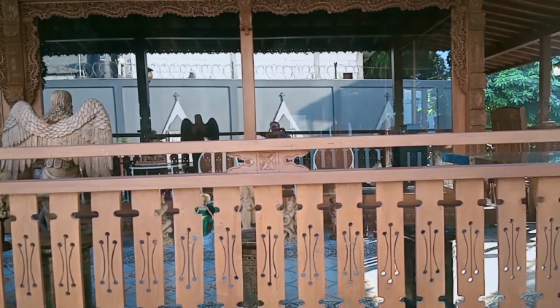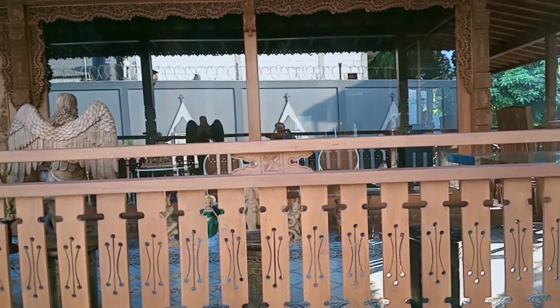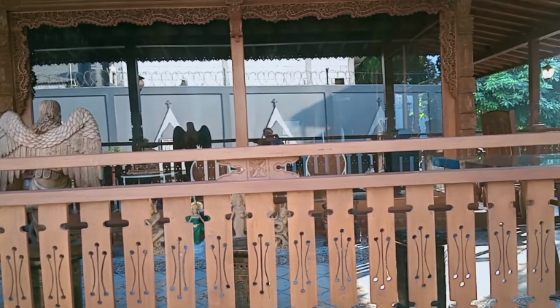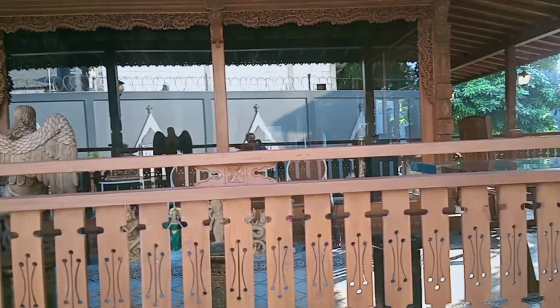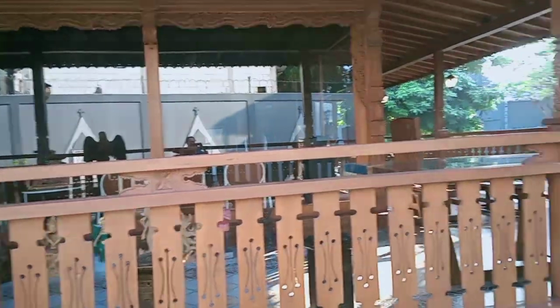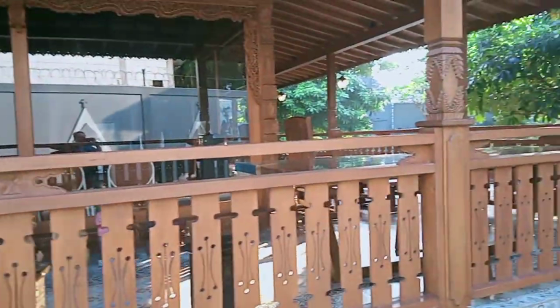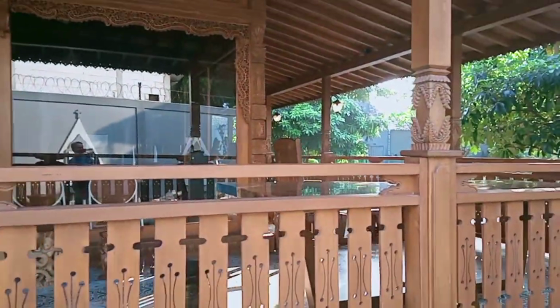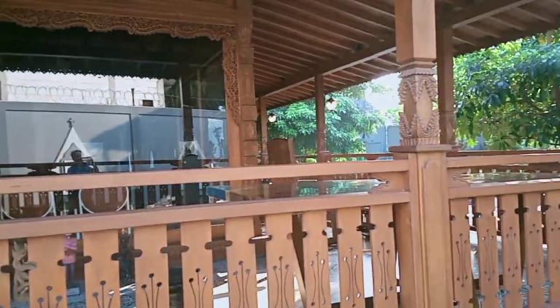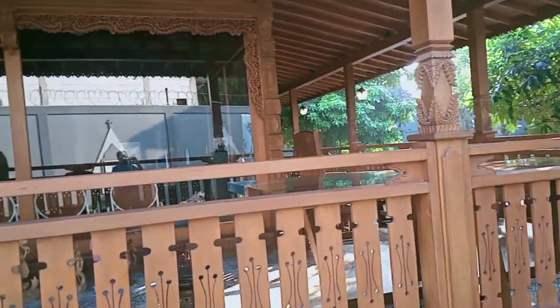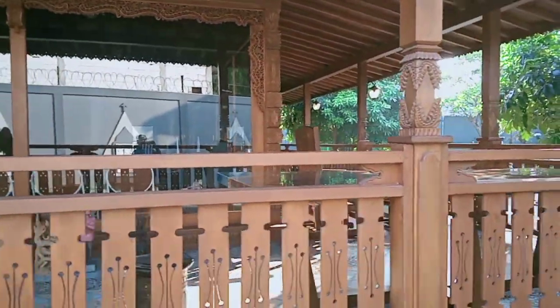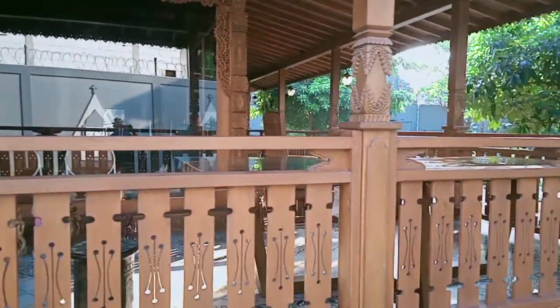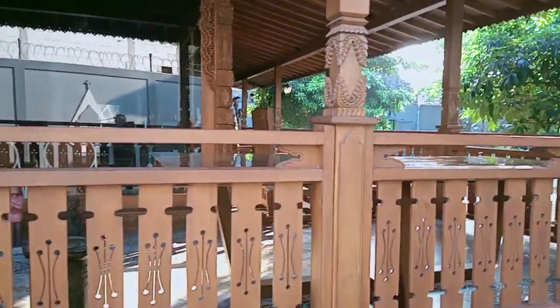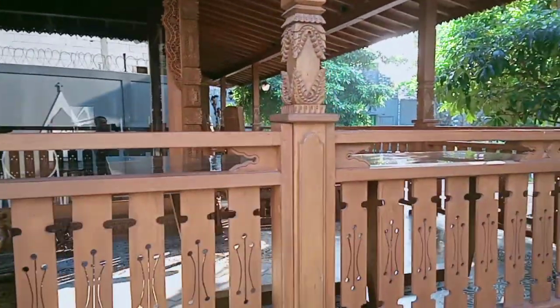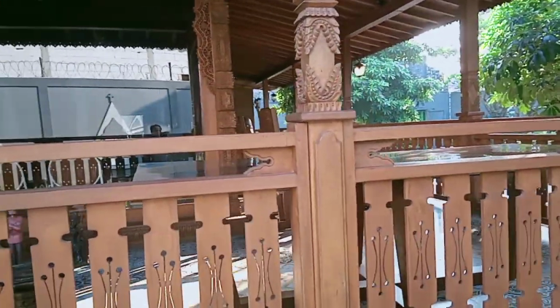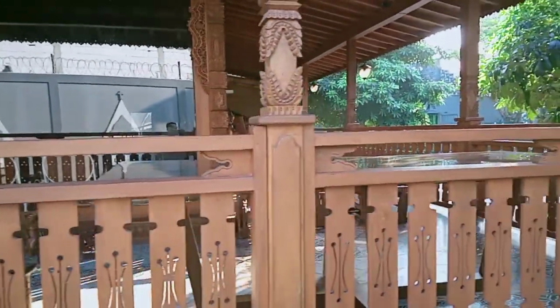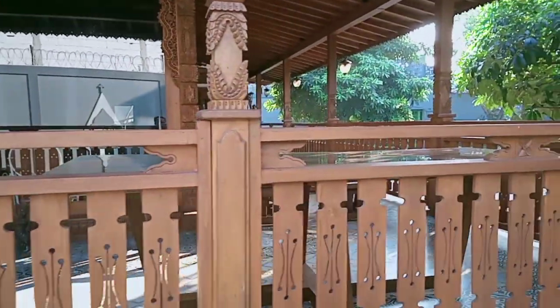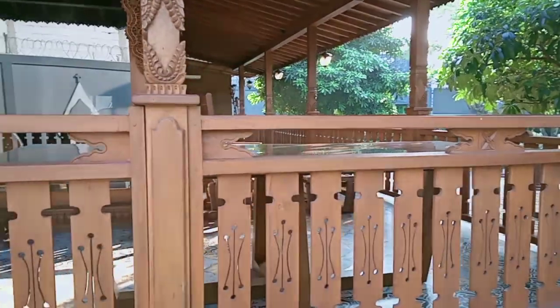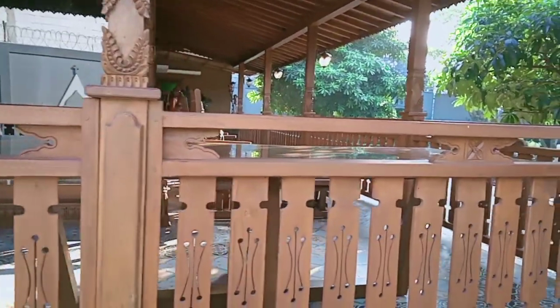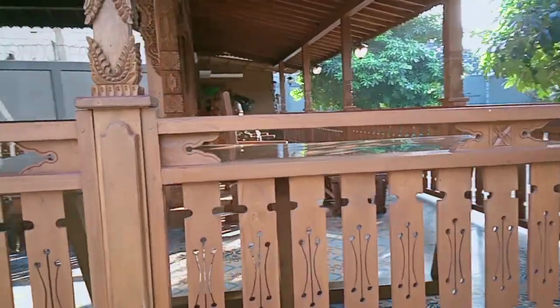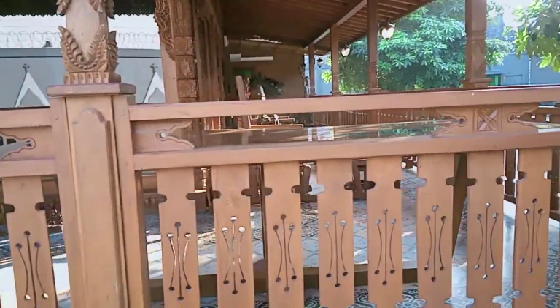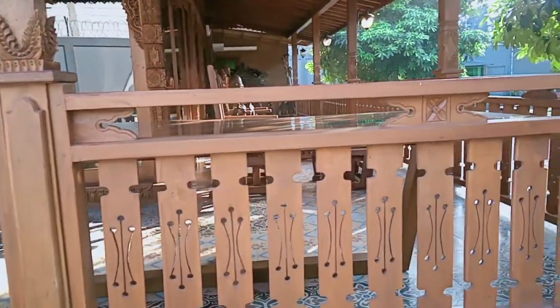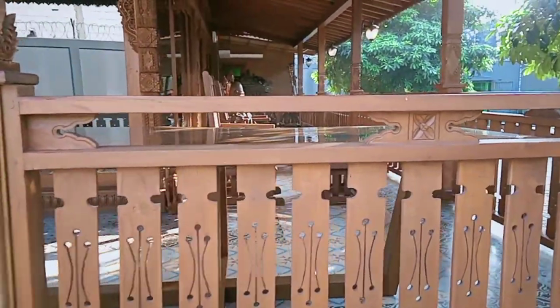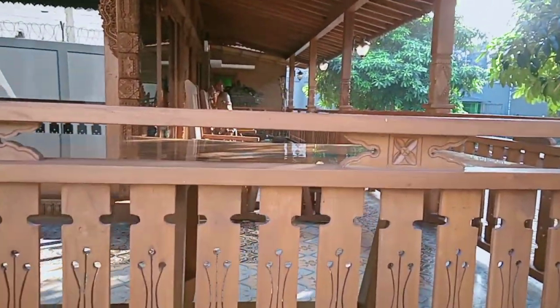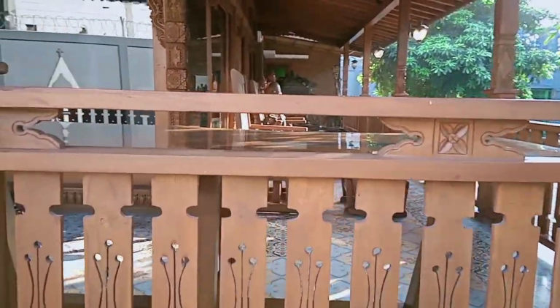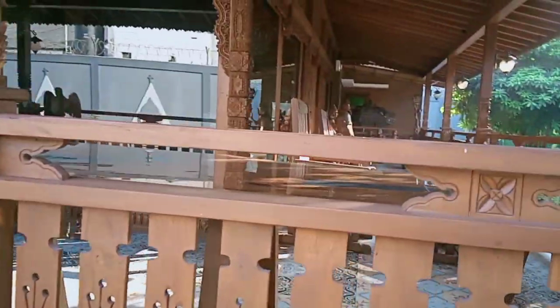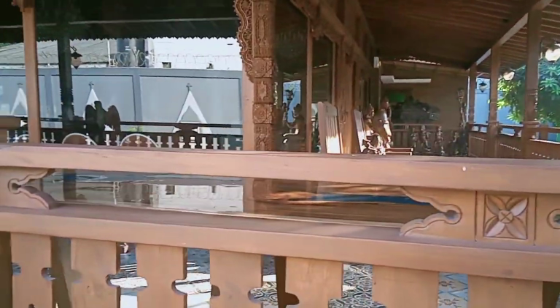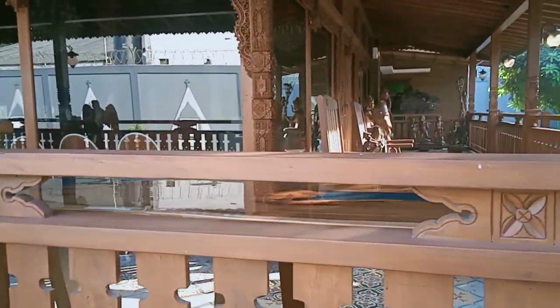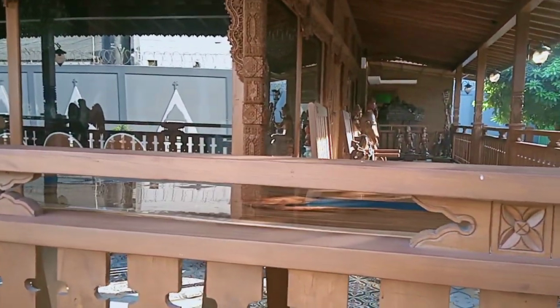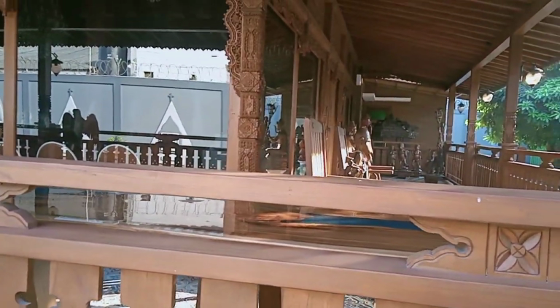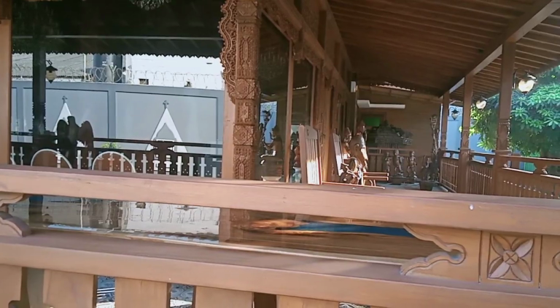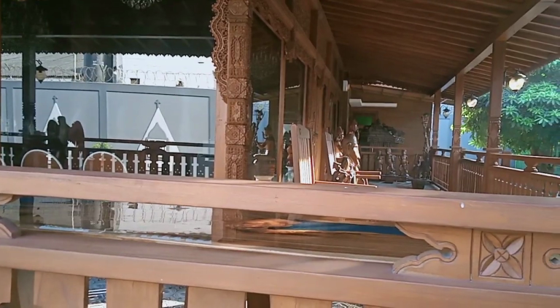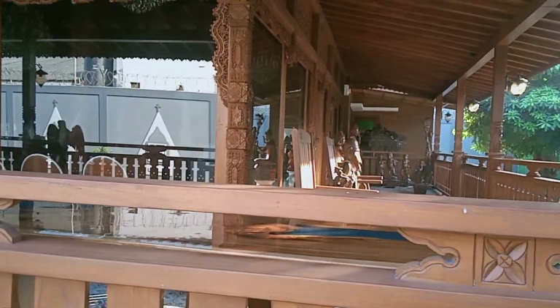Oke guys, selamat menyaksikan. Bentuk dan bagaimana bagusnya rumah joglo ini guys.